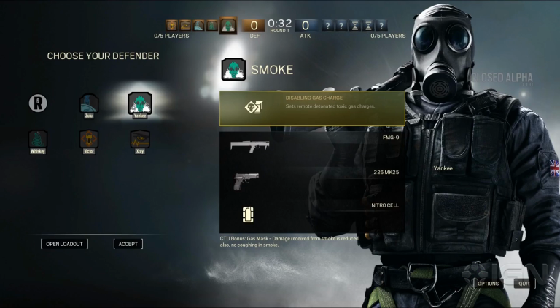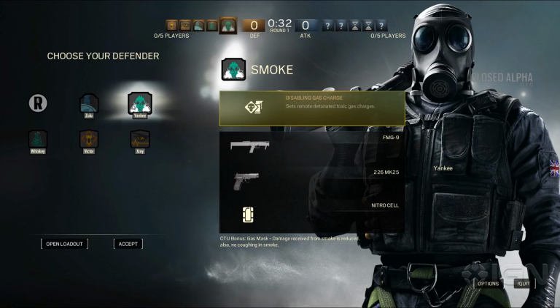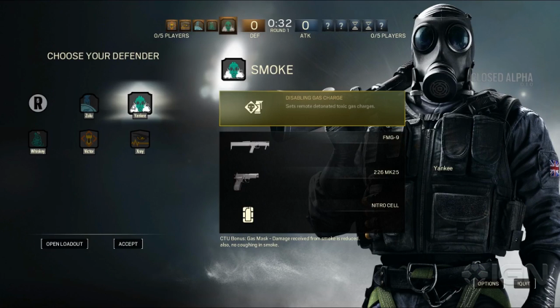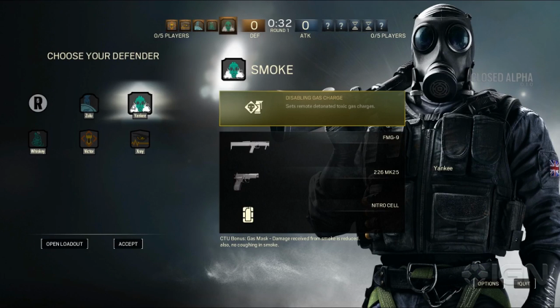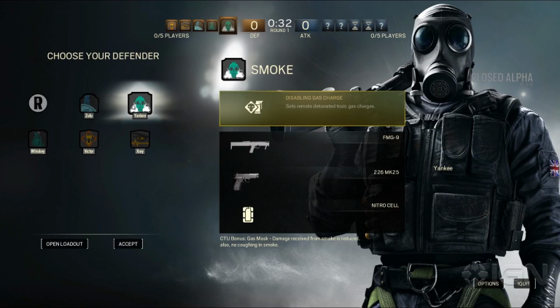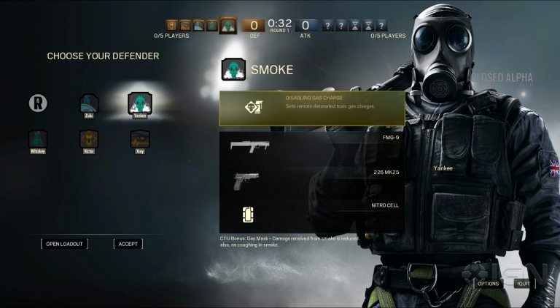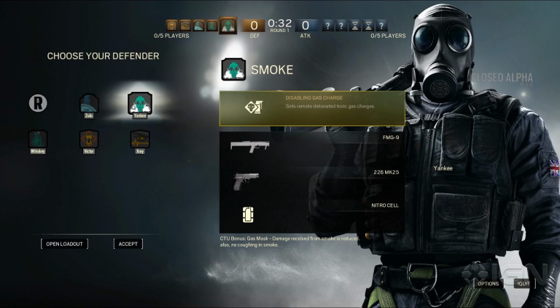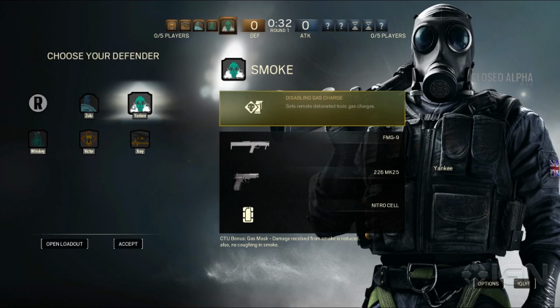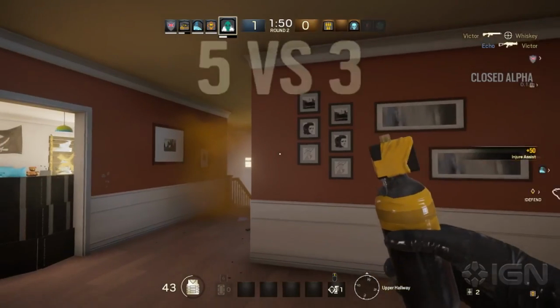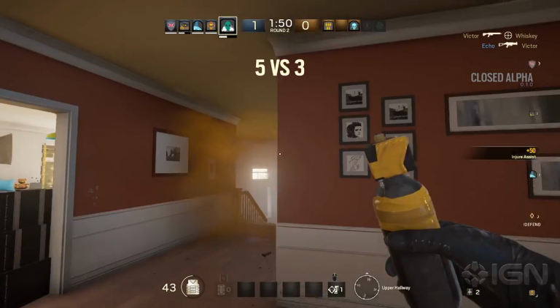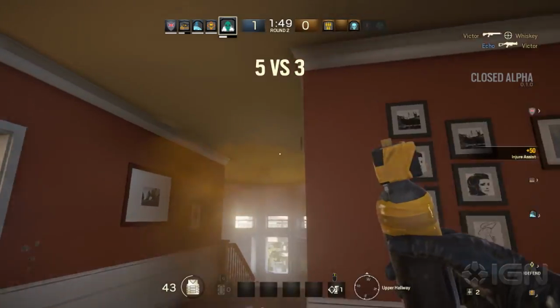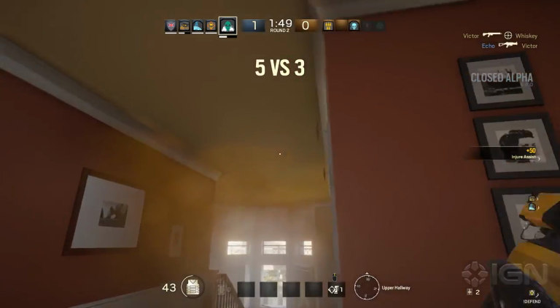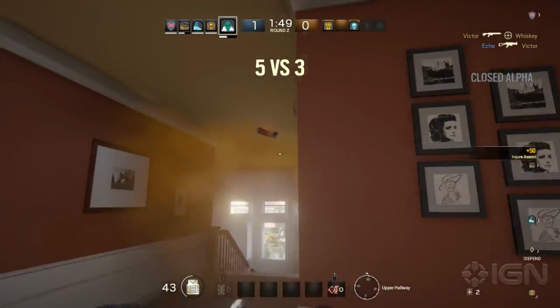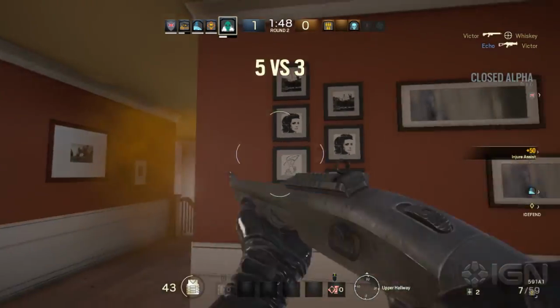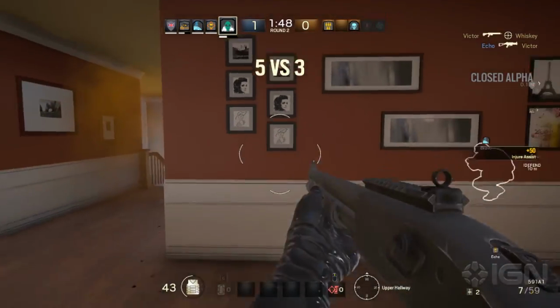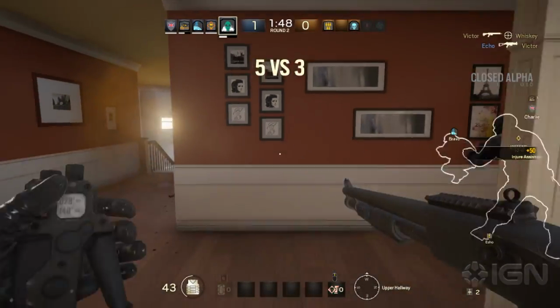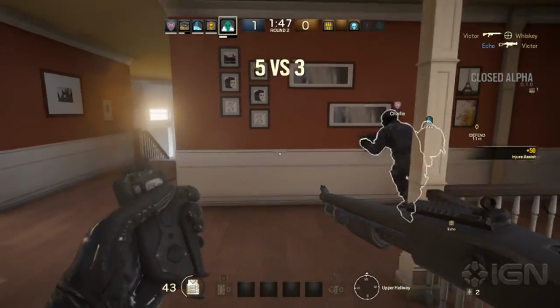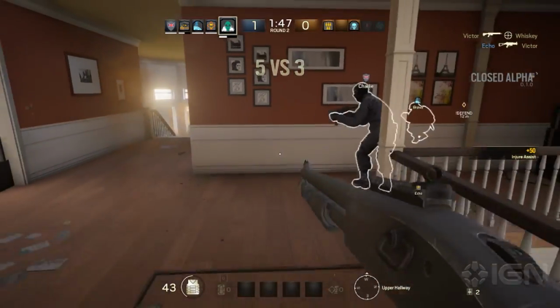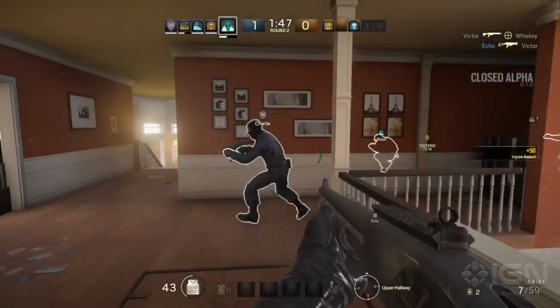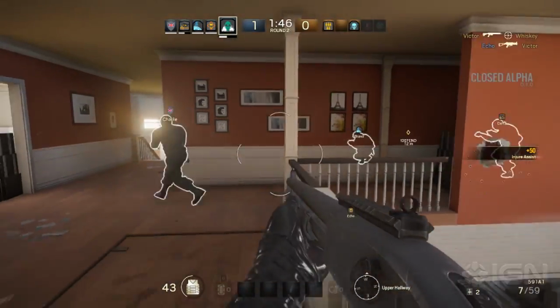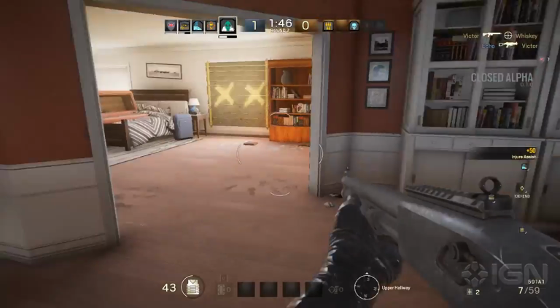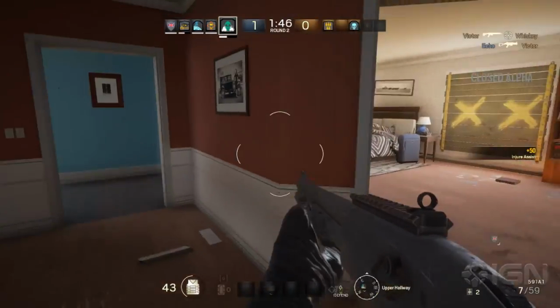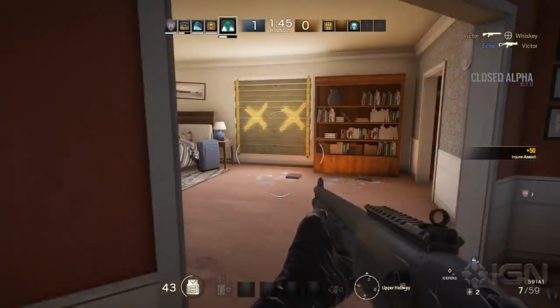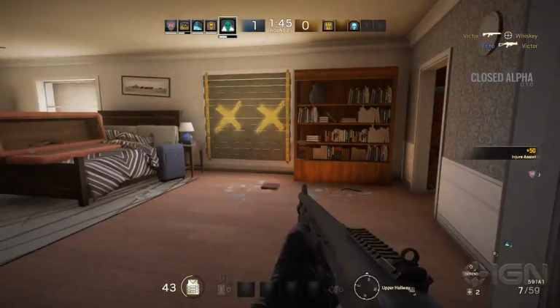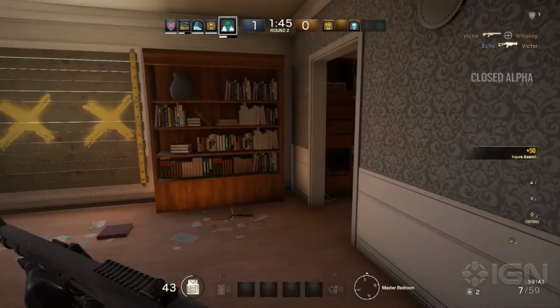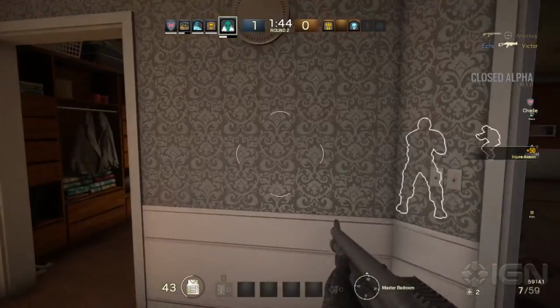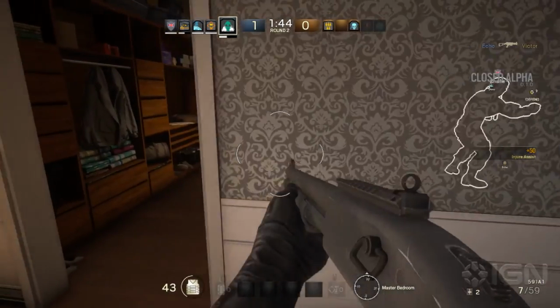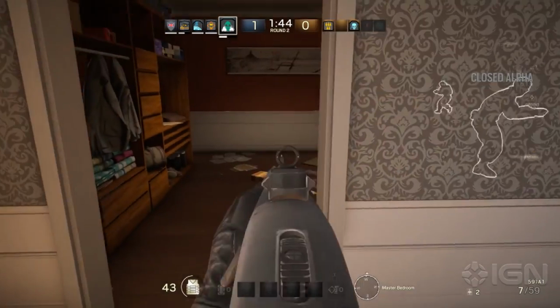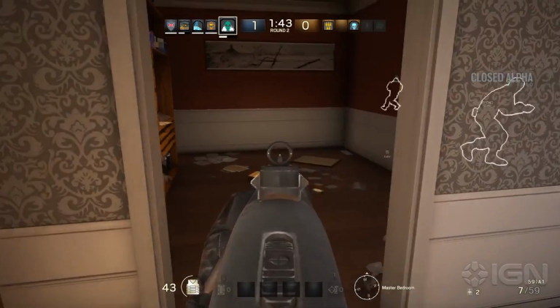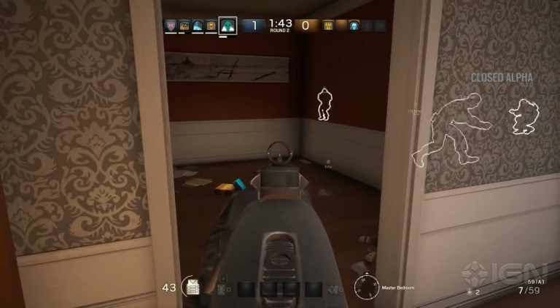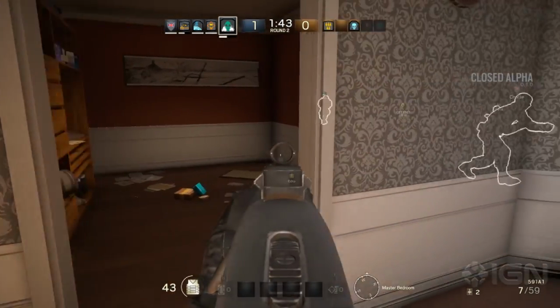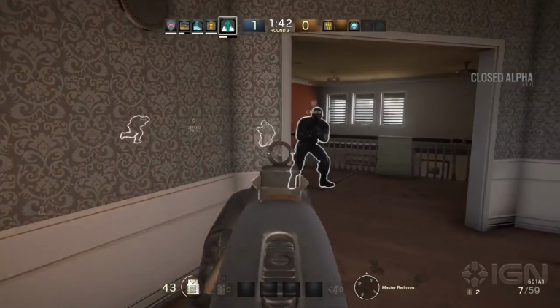Smoke works with poisonous gas. If there's a room you need to clear, popping one of his smoke grenades inside is either going to slowly kill anyone that stays there, or at the very least force them to move.